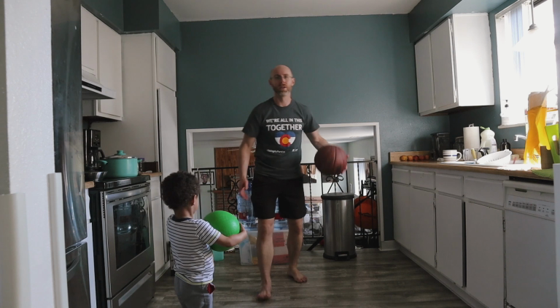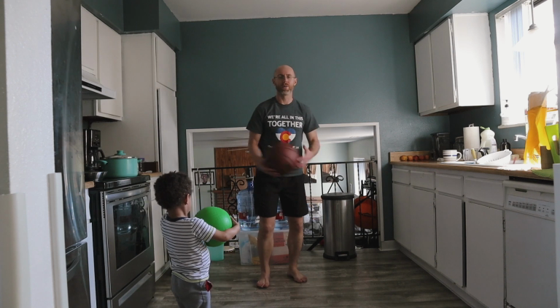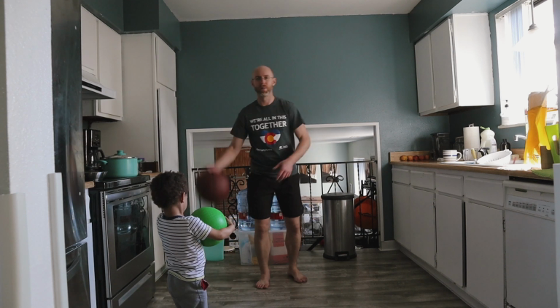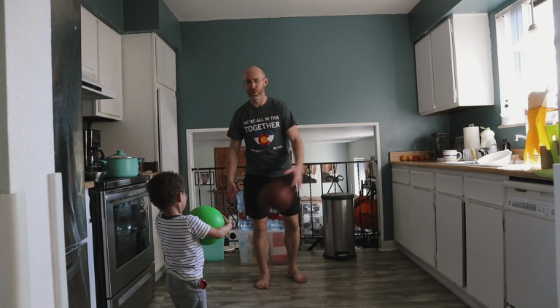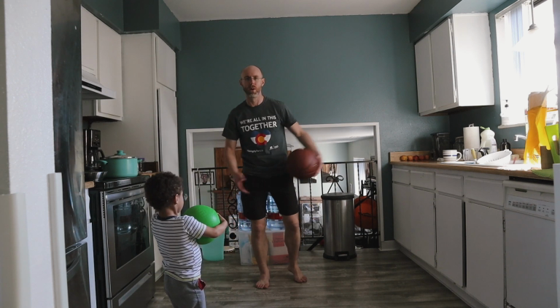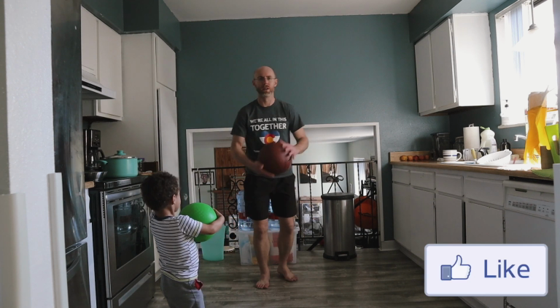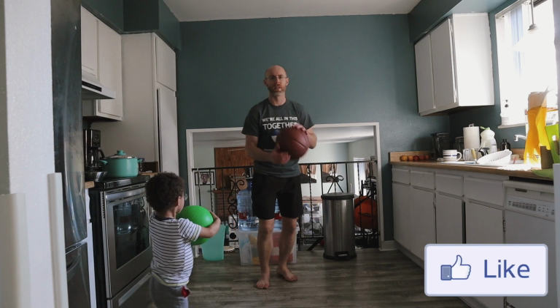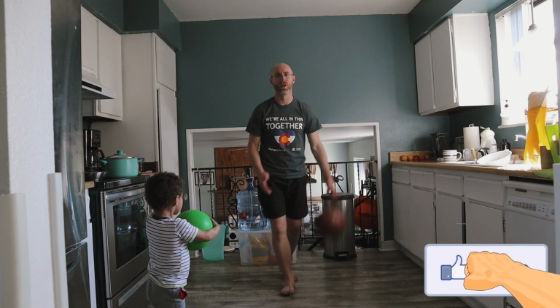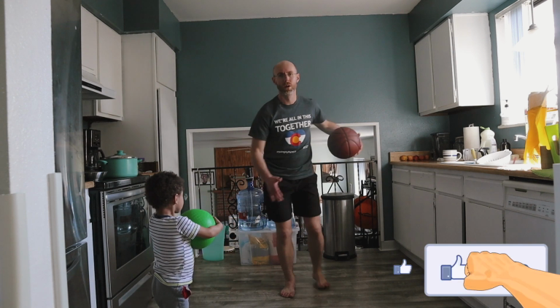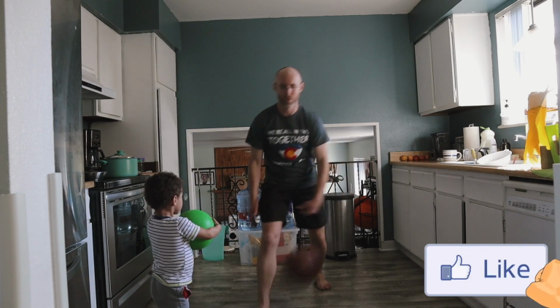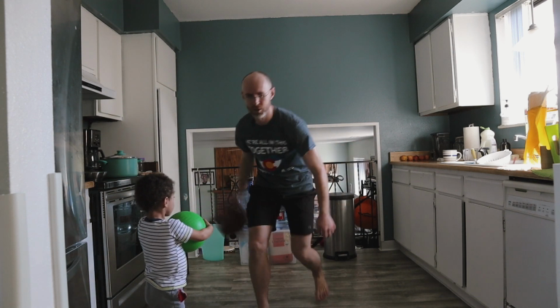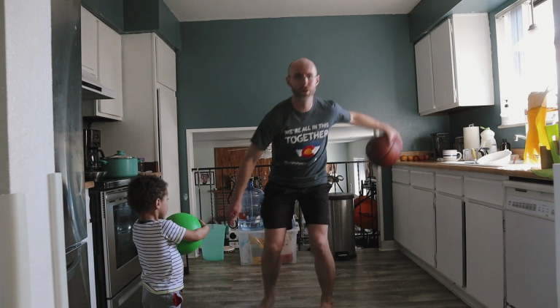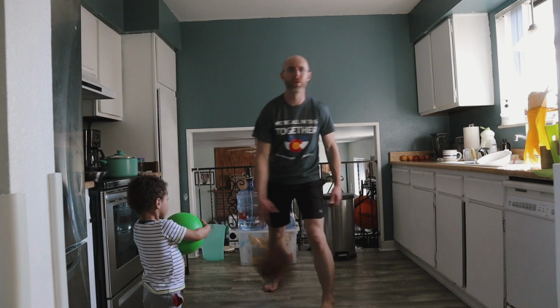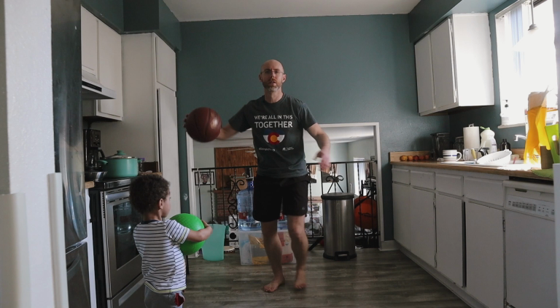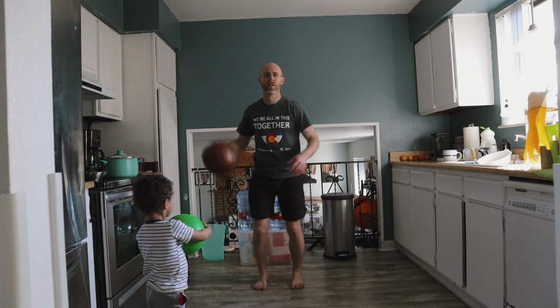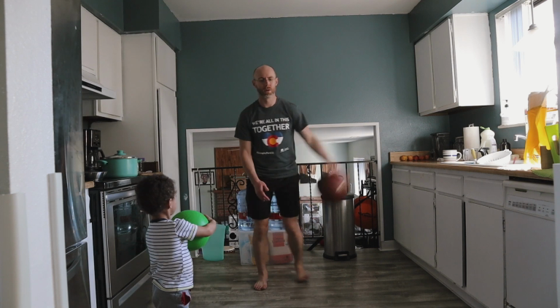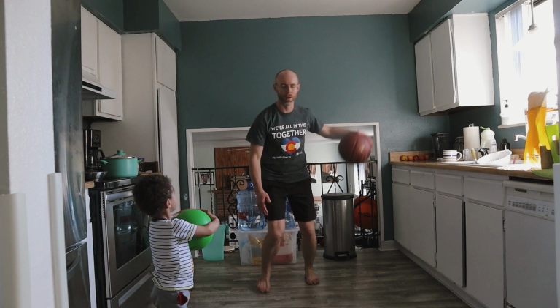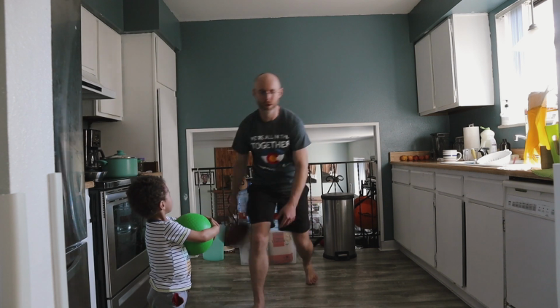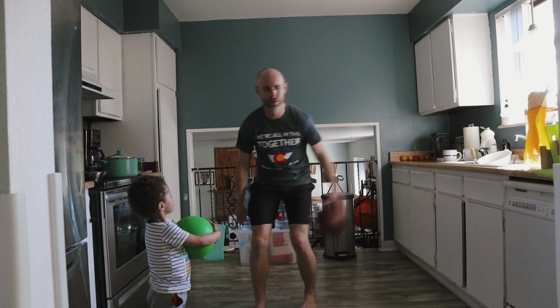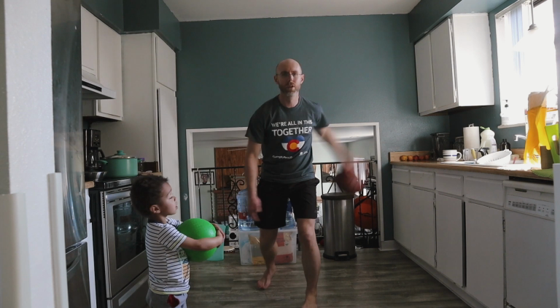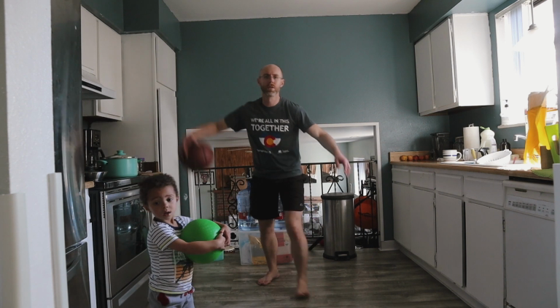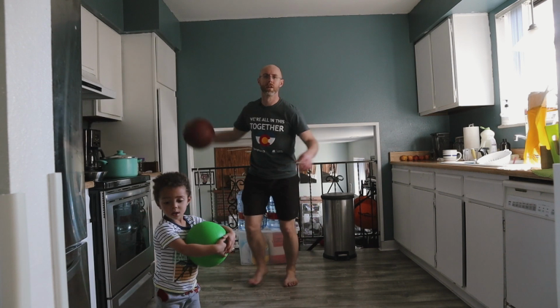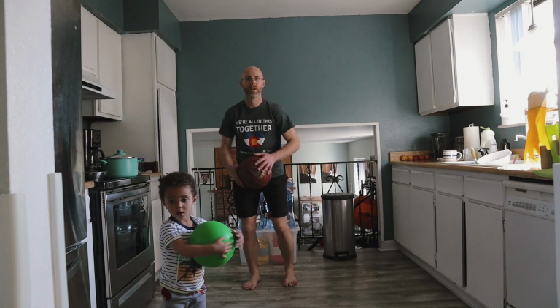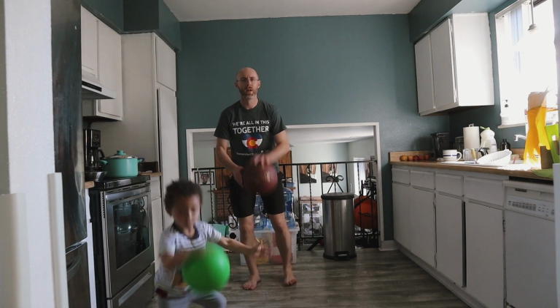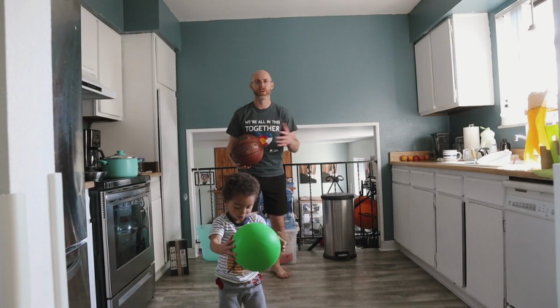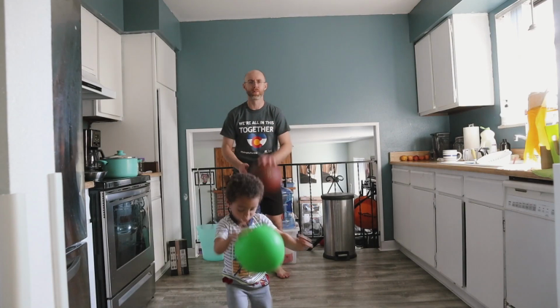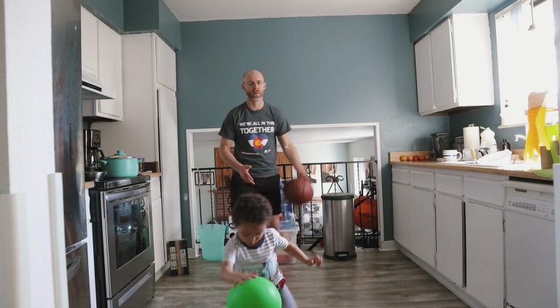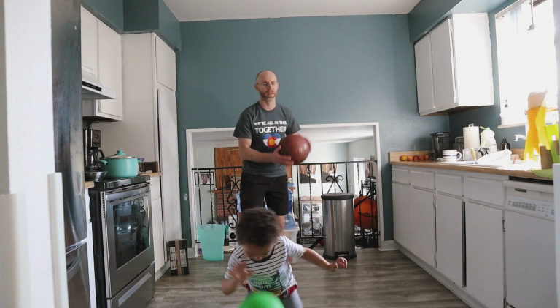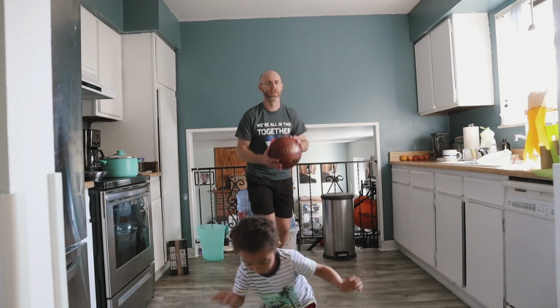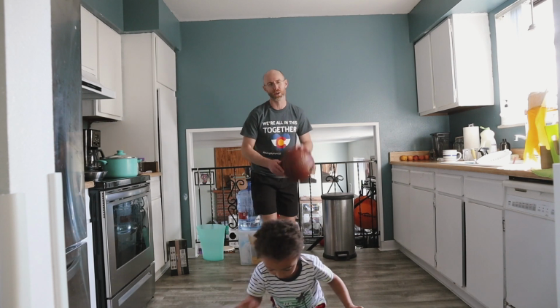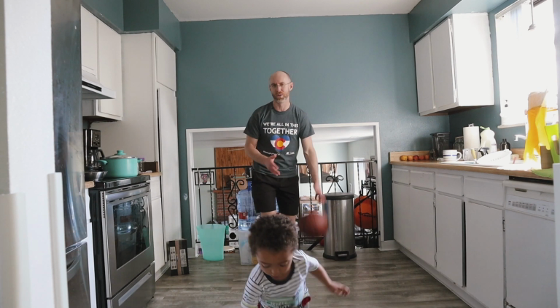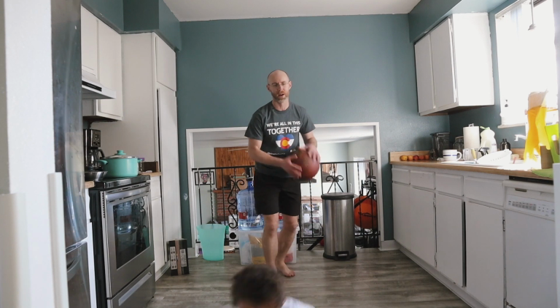All right, here's one of my favorite combos for one-on-one. It looks like this — we go one, two, three. When I do it at real speed it probably looks more like this, almost real speed.